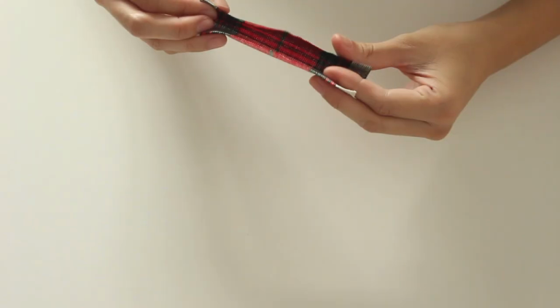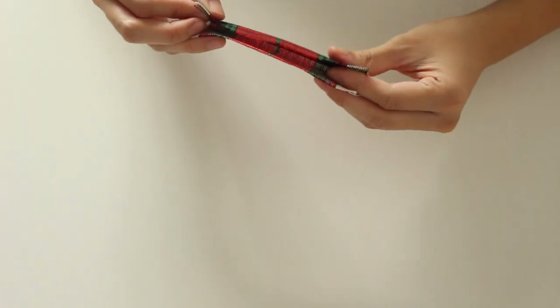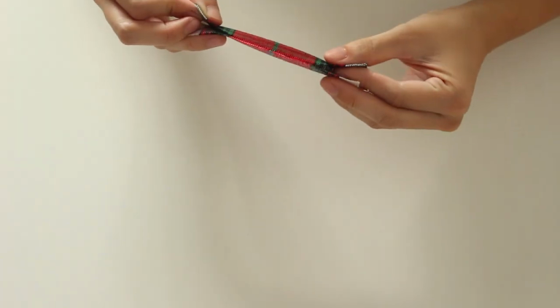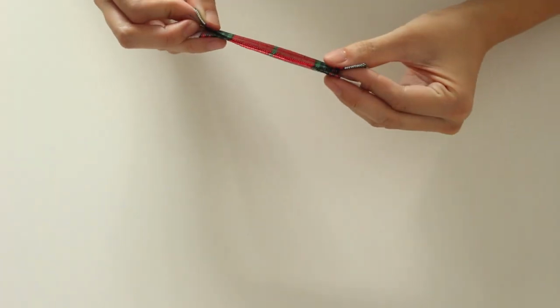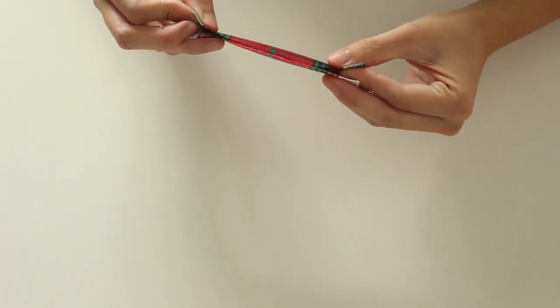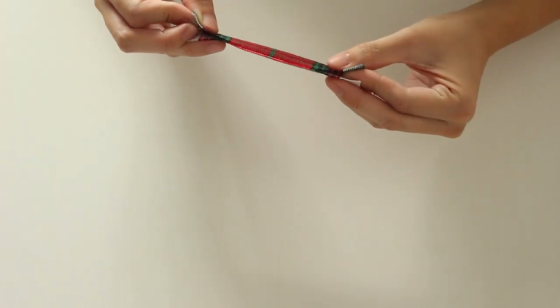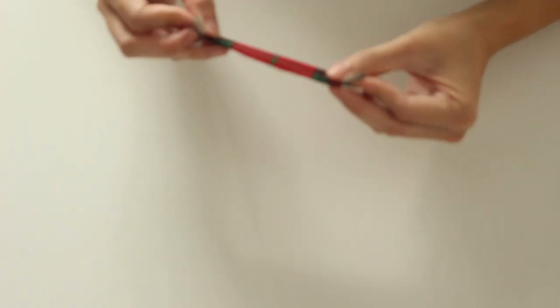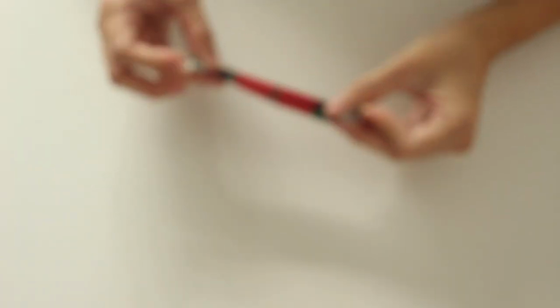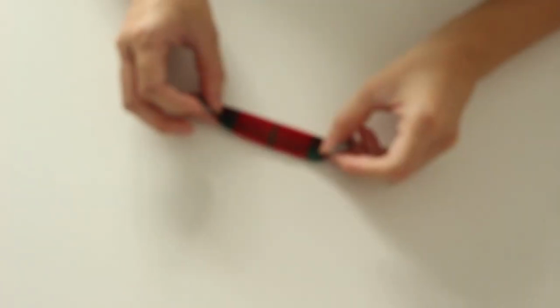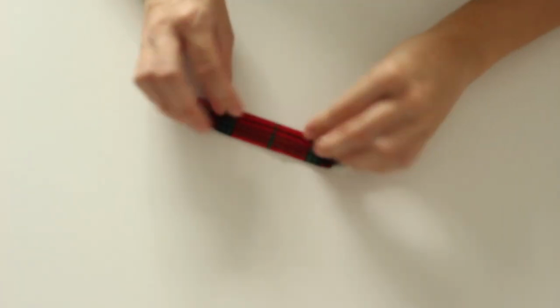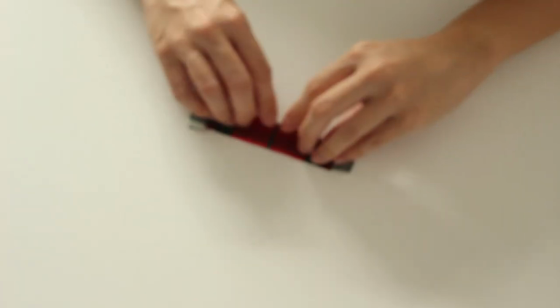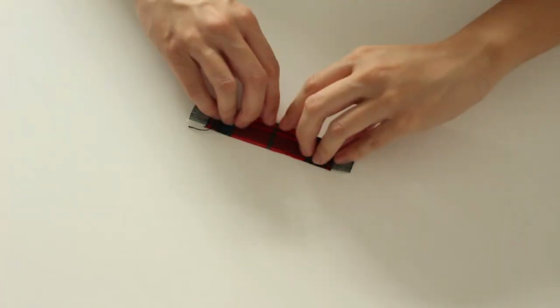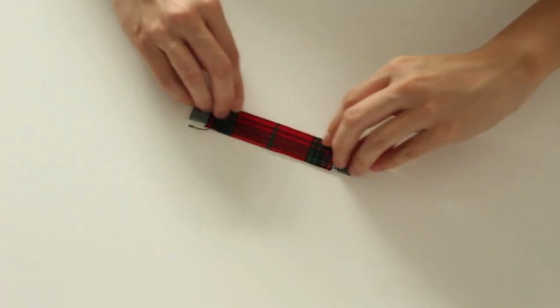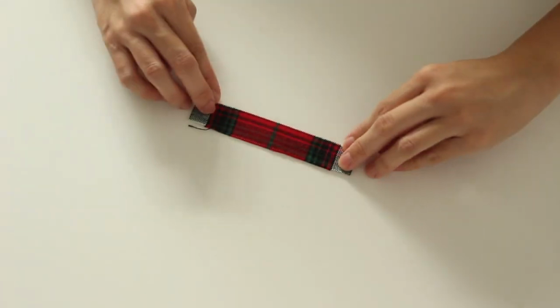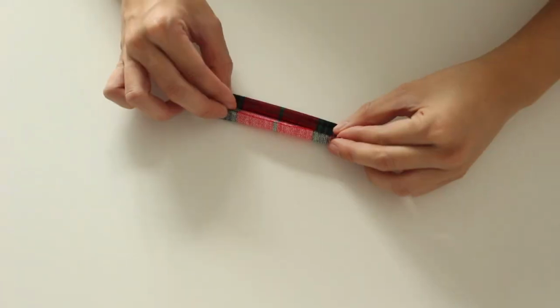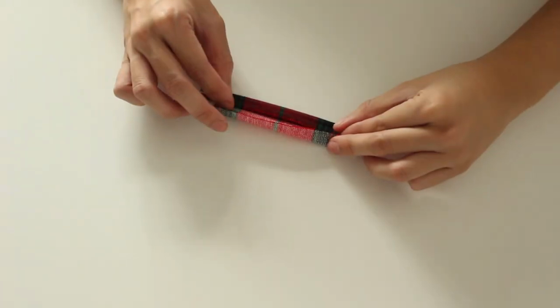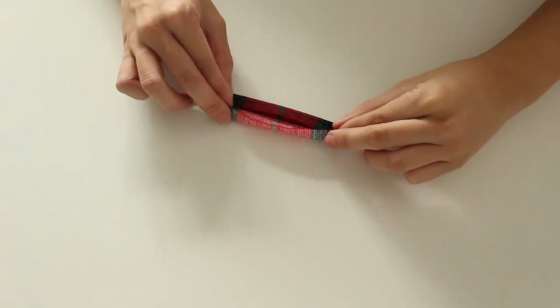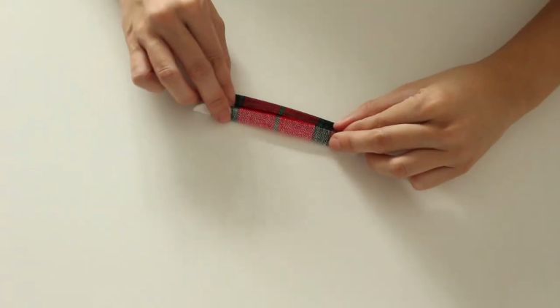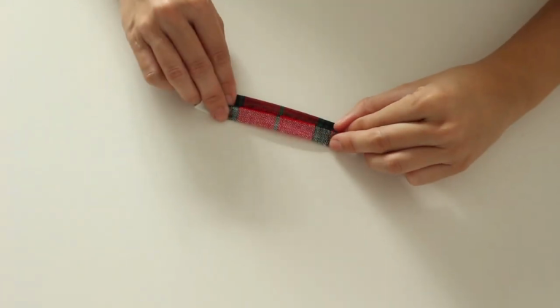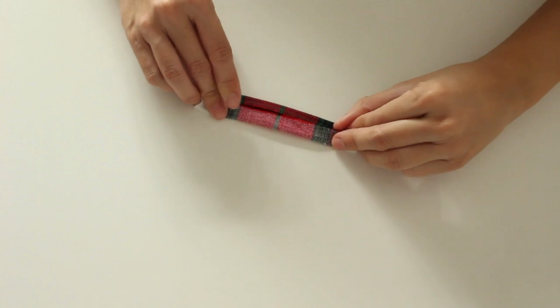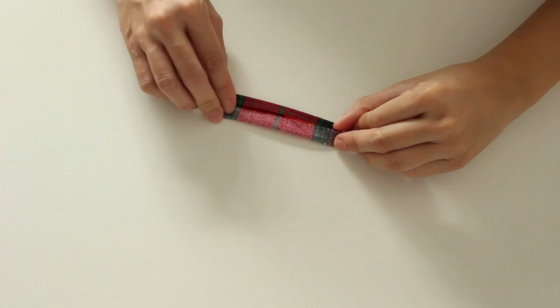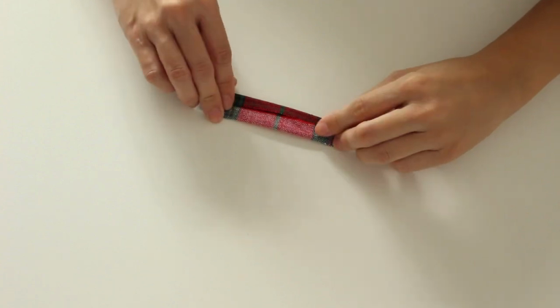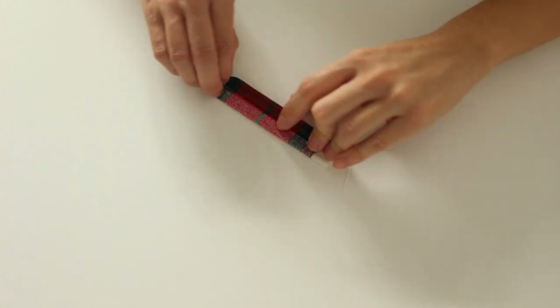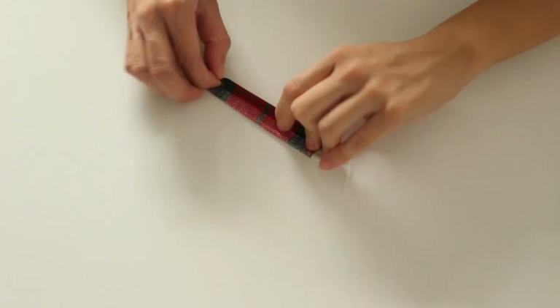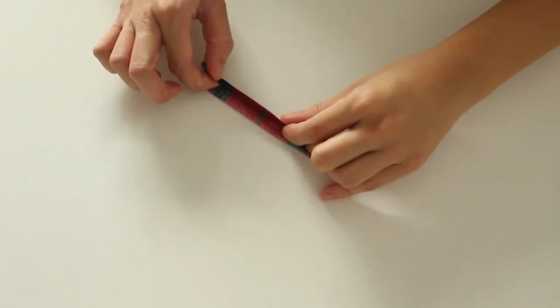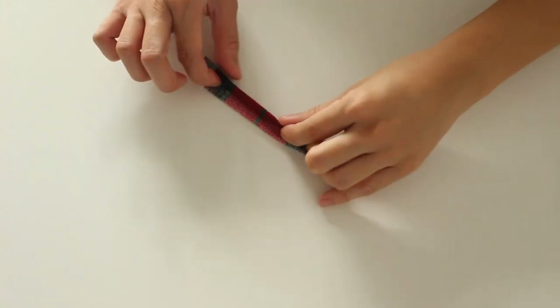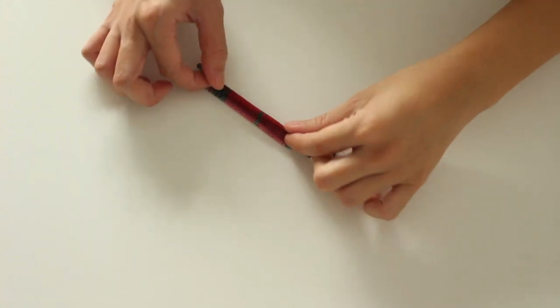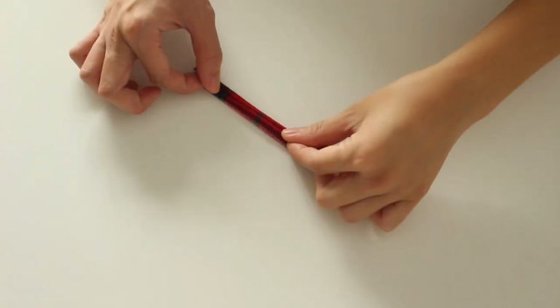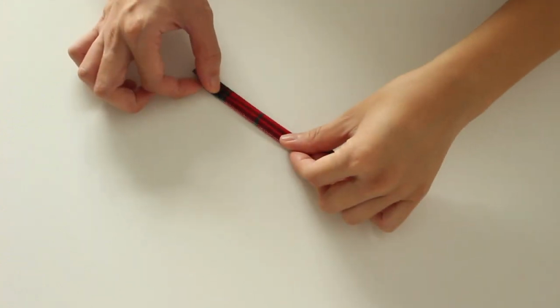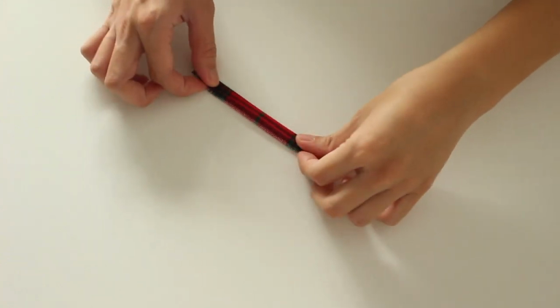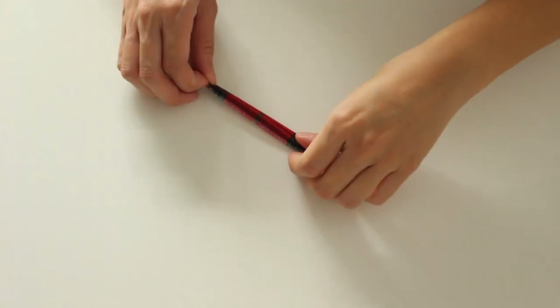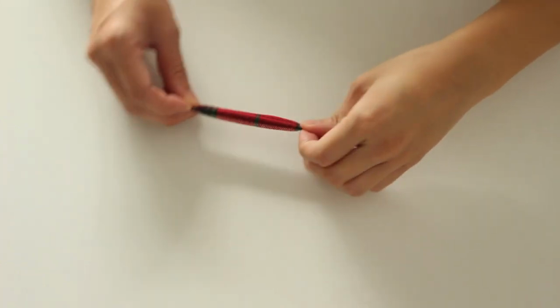Fold the fabric for the strap in half, then in fourths. Sew the folded edge.